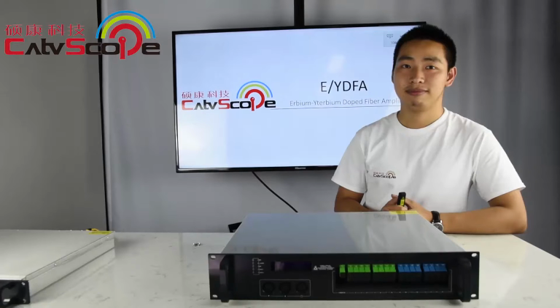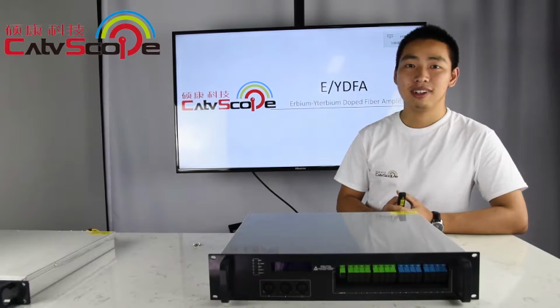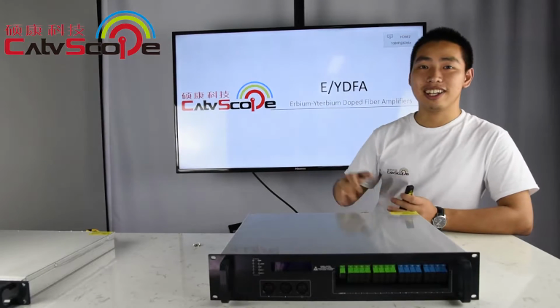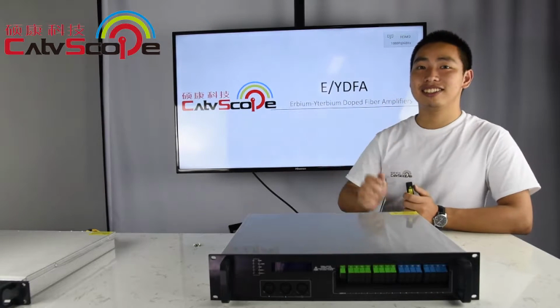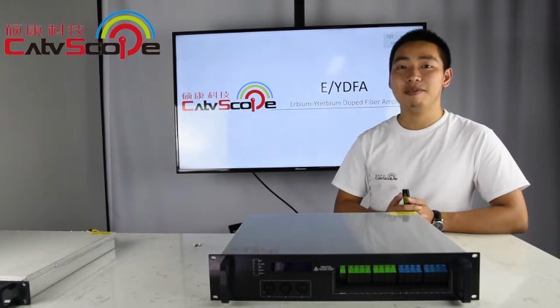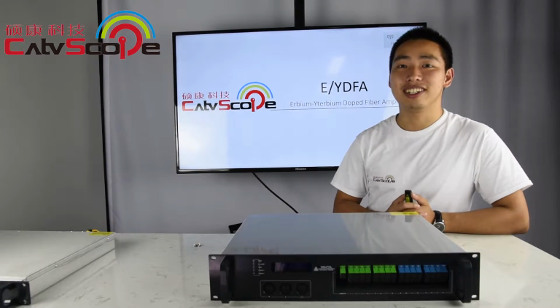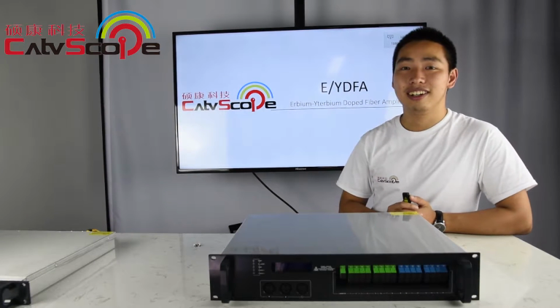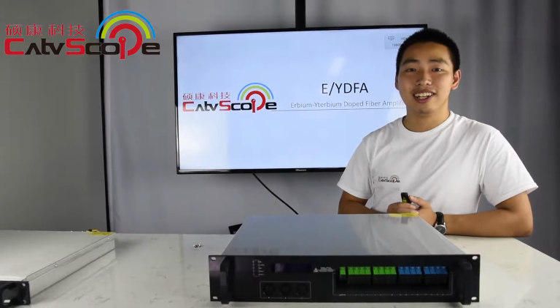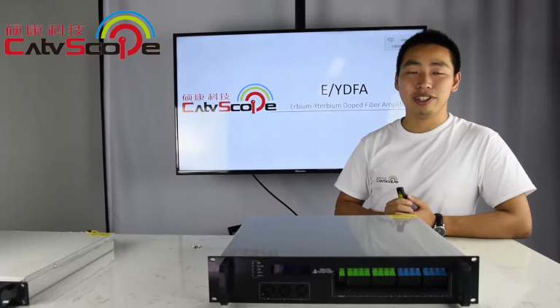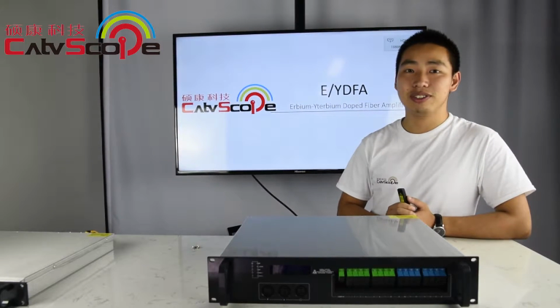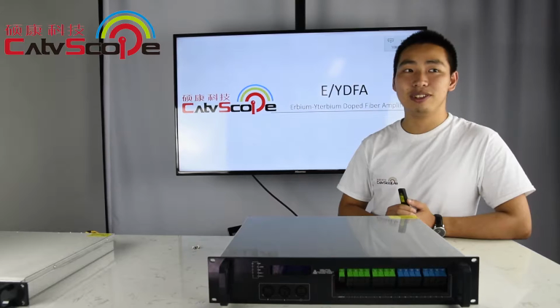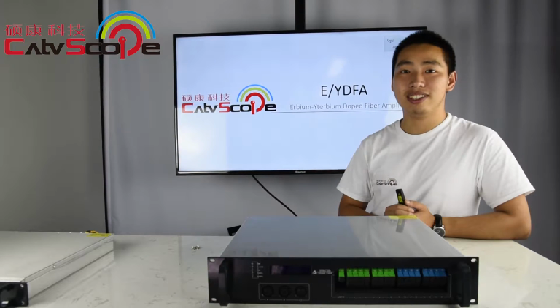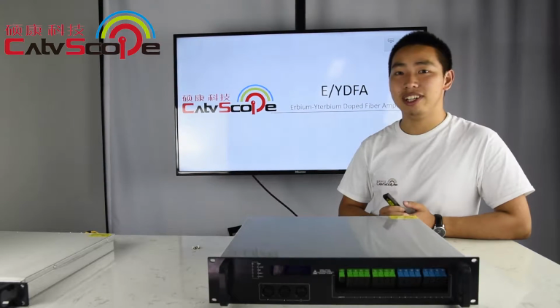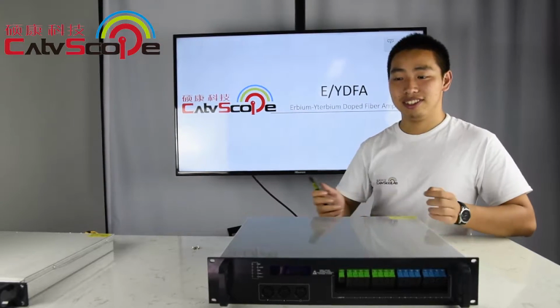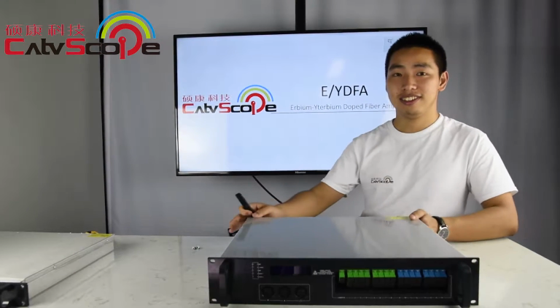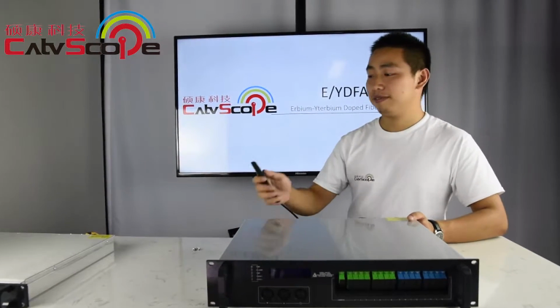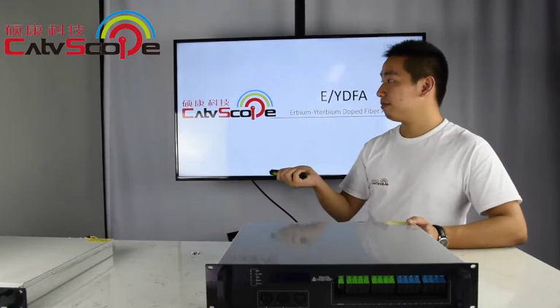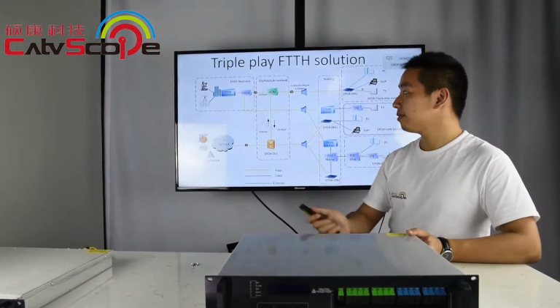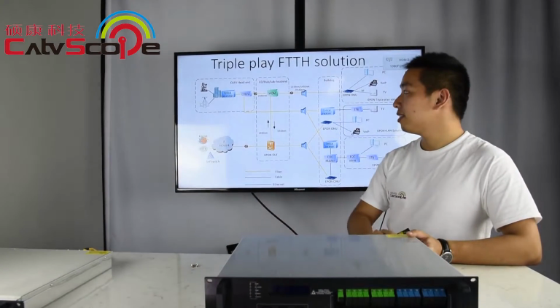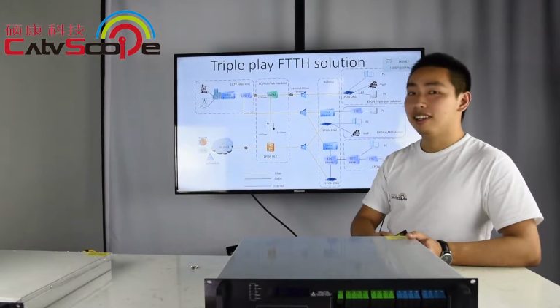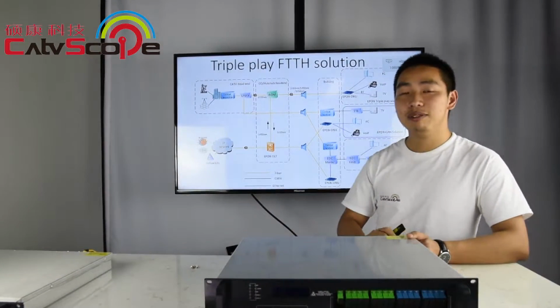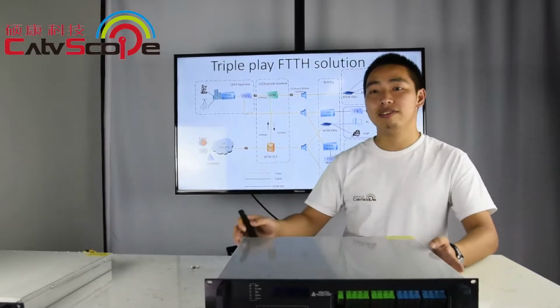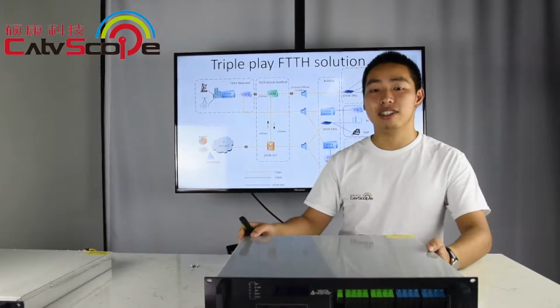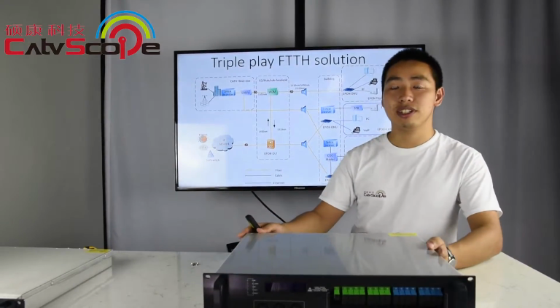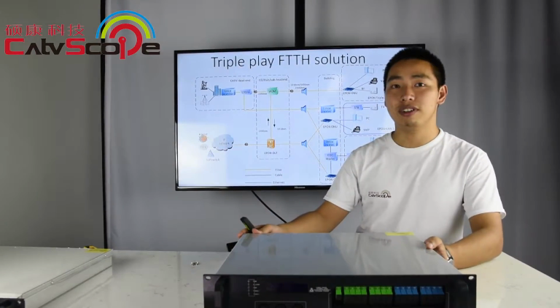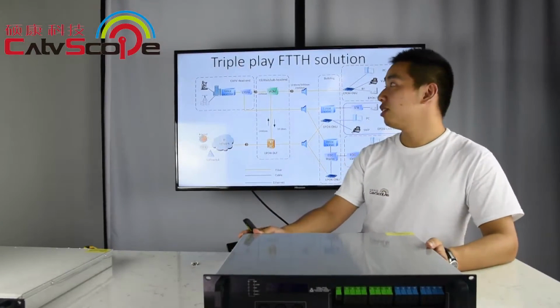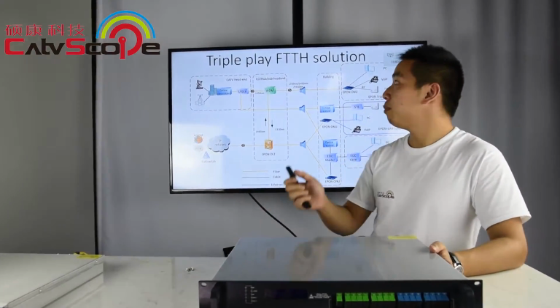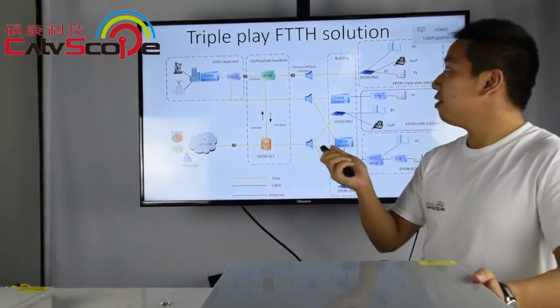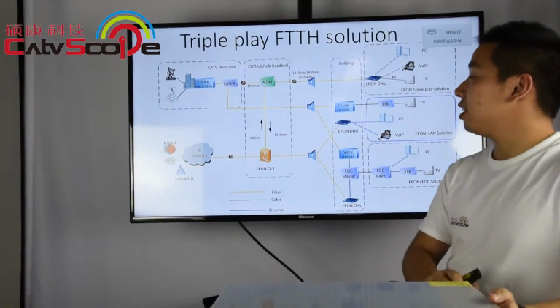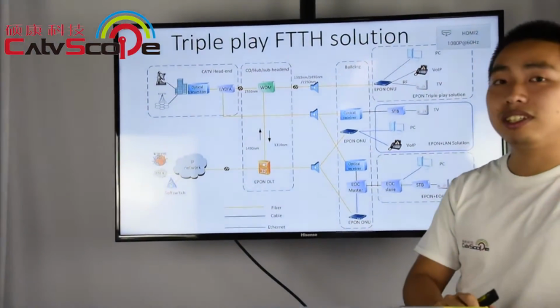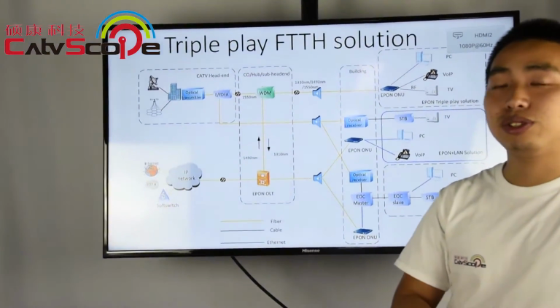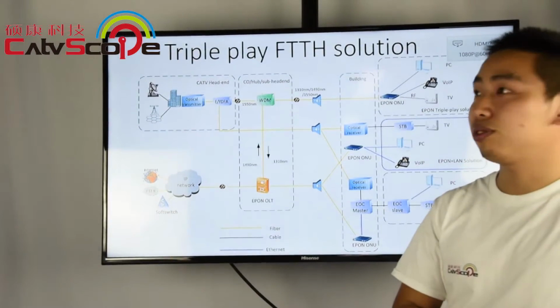Hi guys, I'm Frank. Today I will introduce EYDFA. EYDFA is used for triple play FTTH solutions.